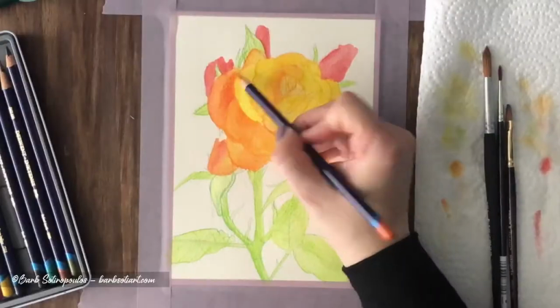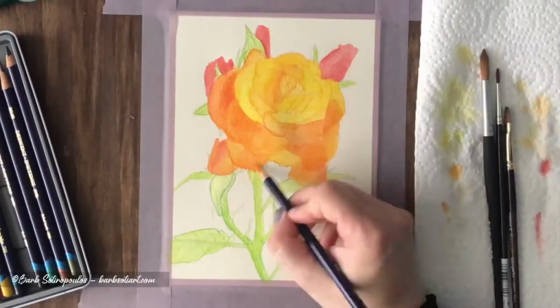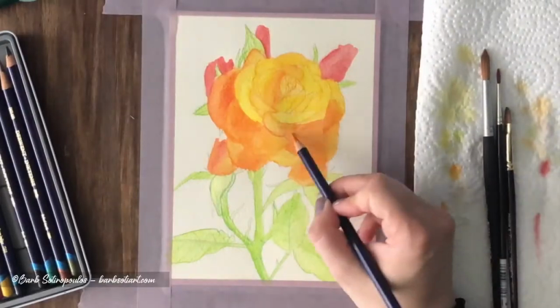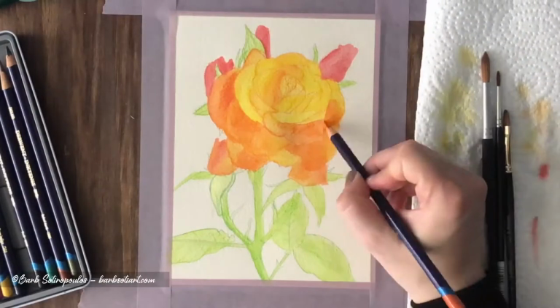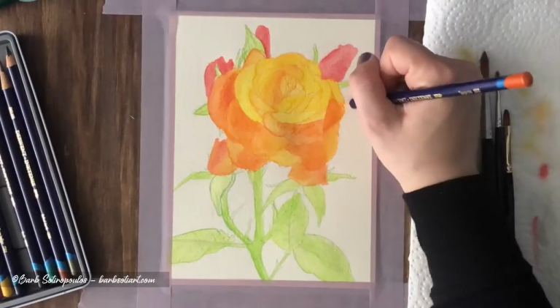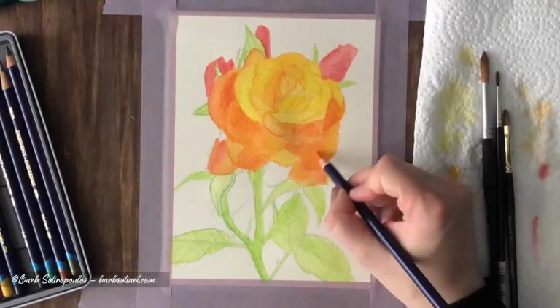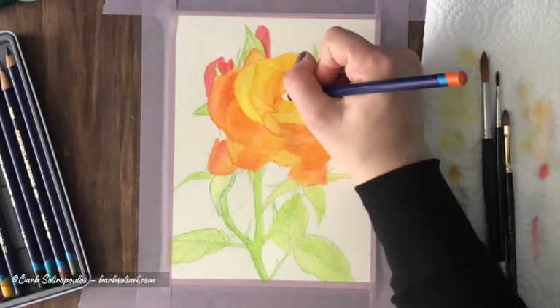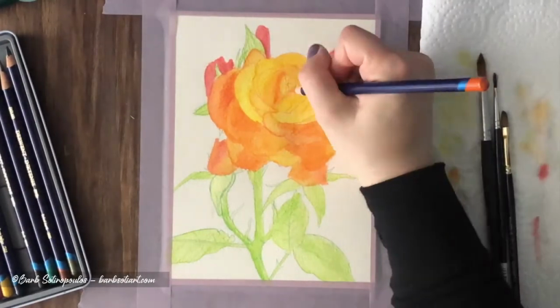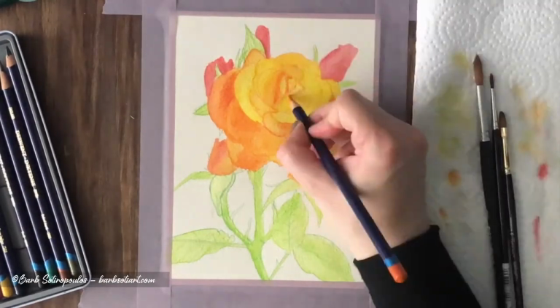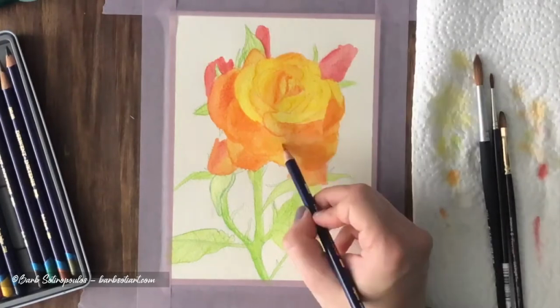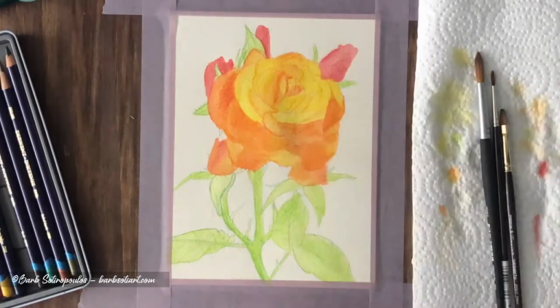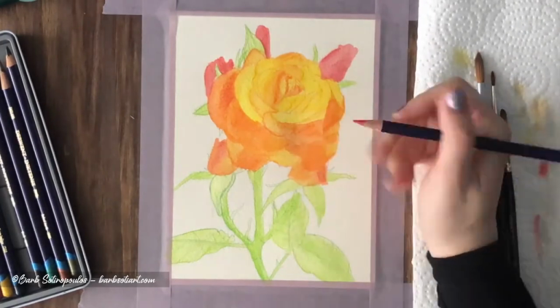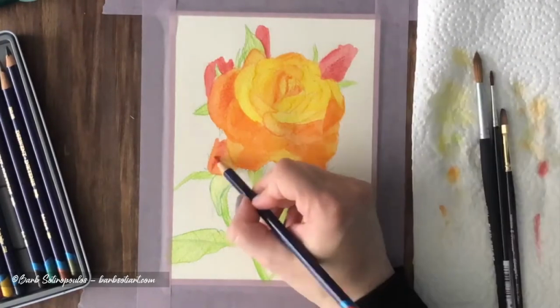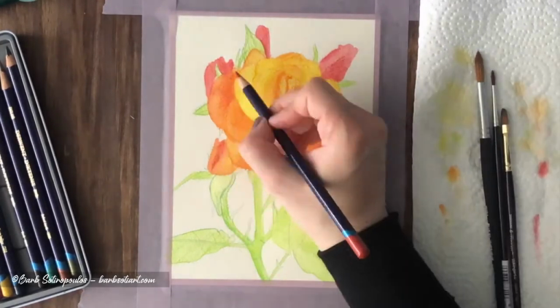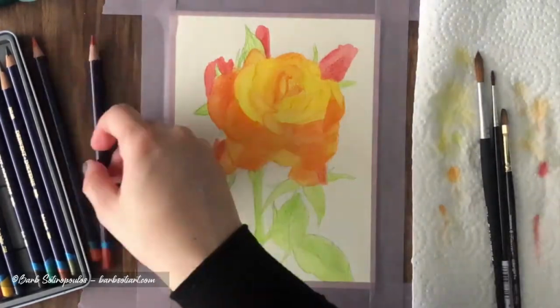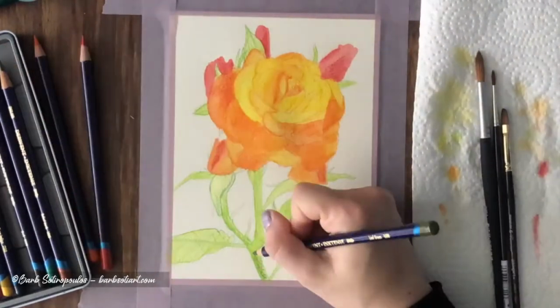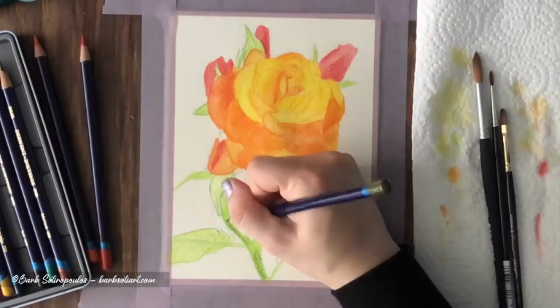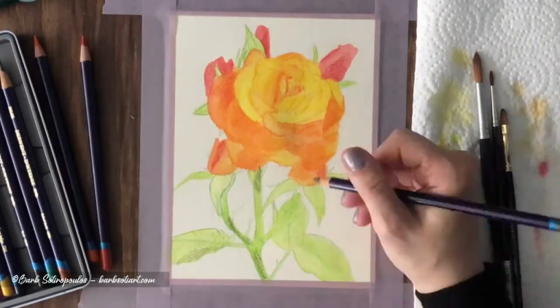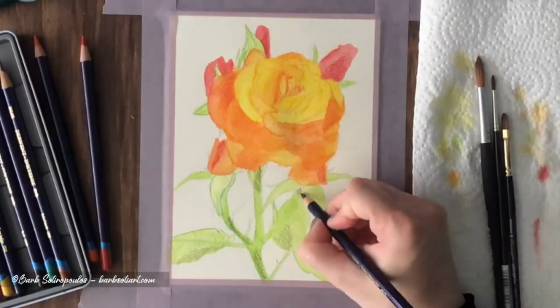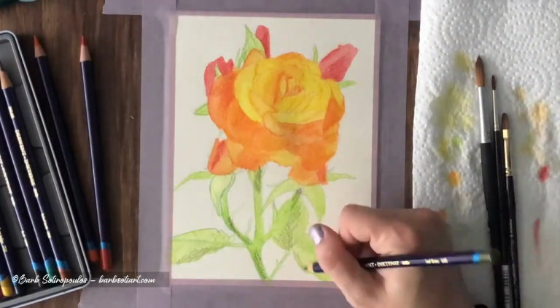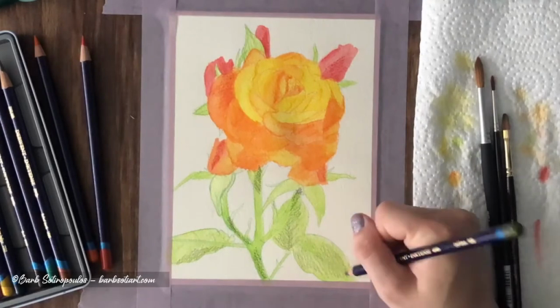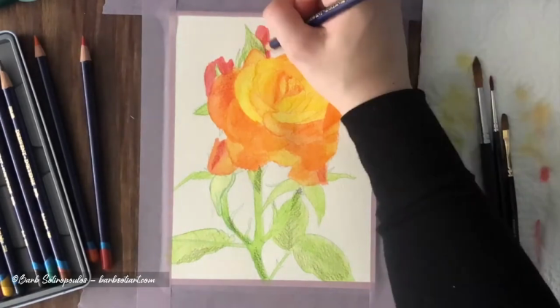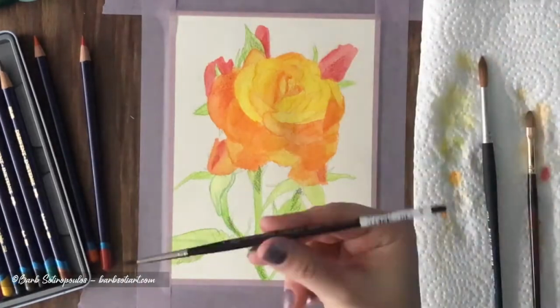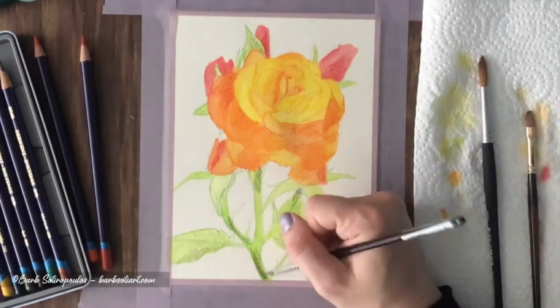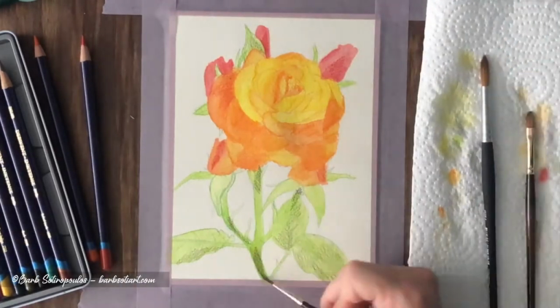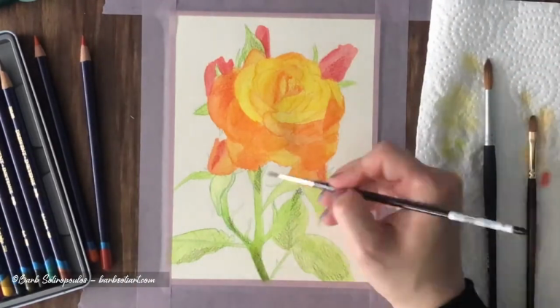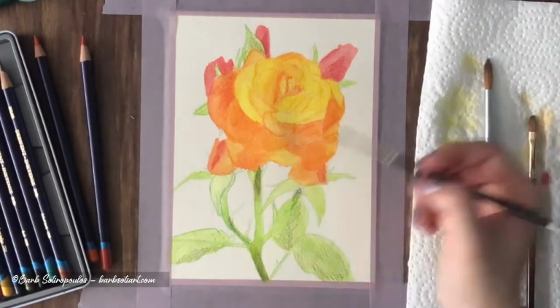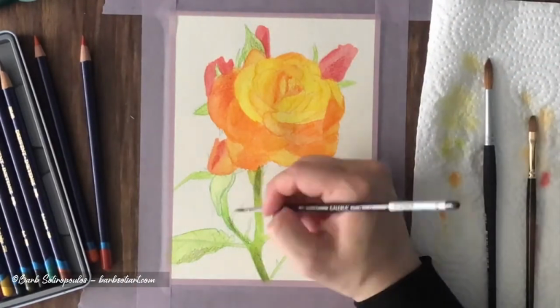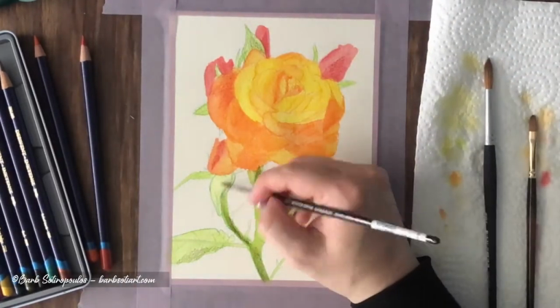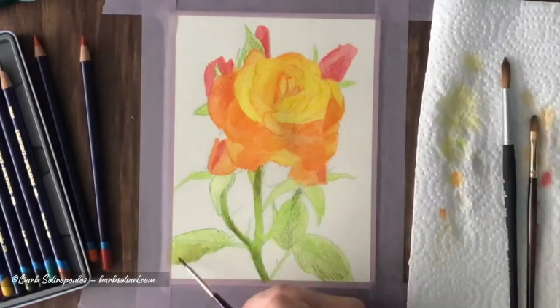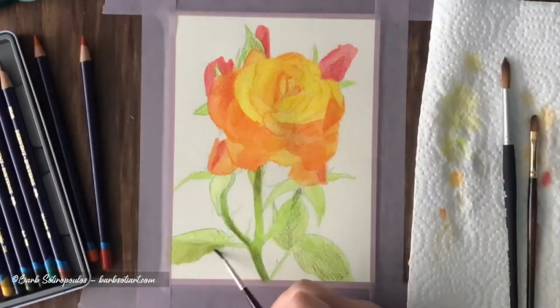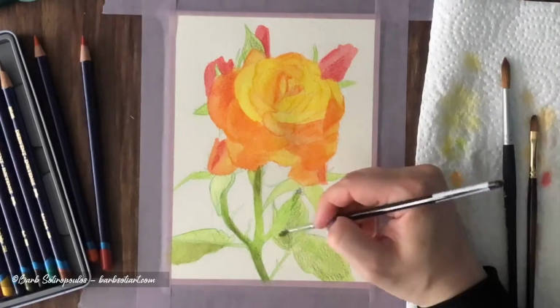In this demonstration you can see that it doesn't take much pigment to get a great amount of intensity from the colors once water is applied. The paper is readily absorbing the pigment but still has enough tooth left for me to go deeper with my layers.